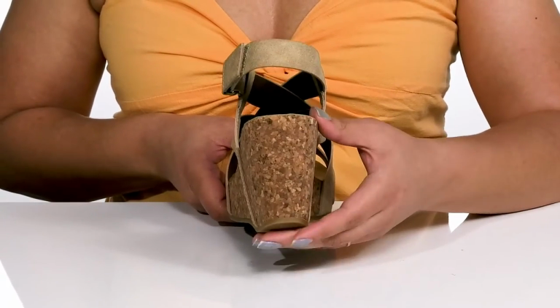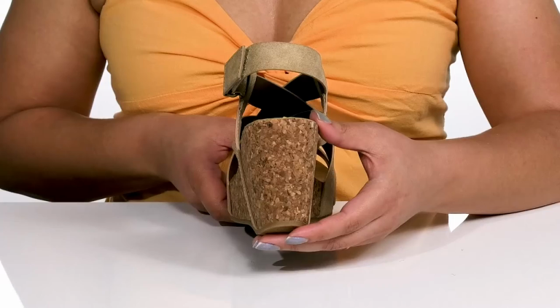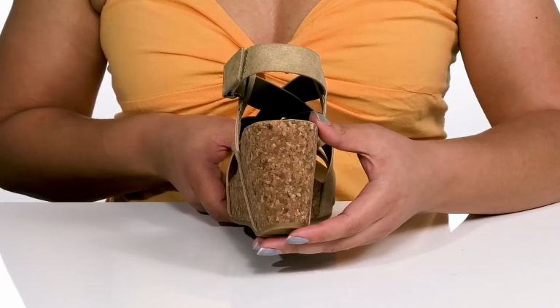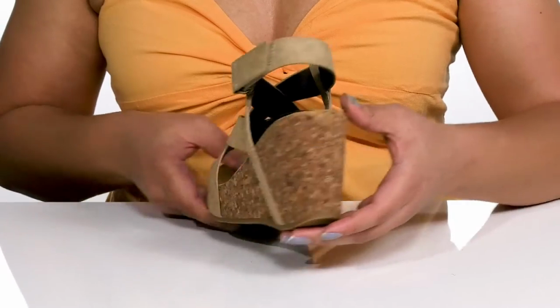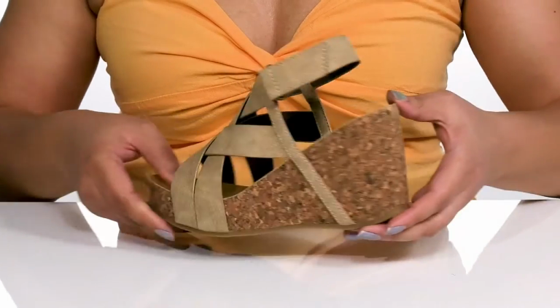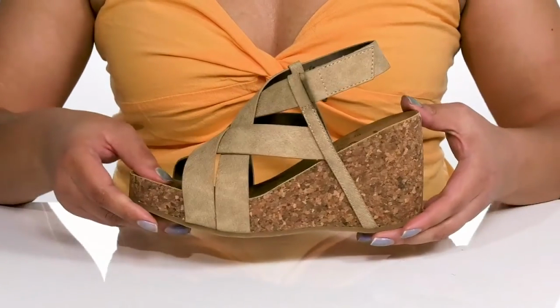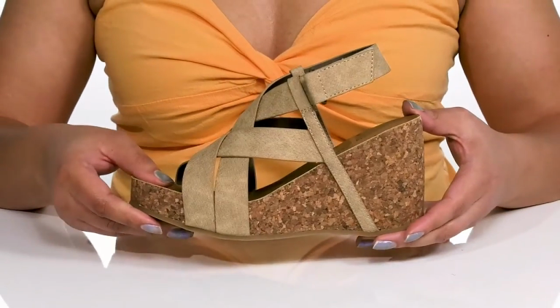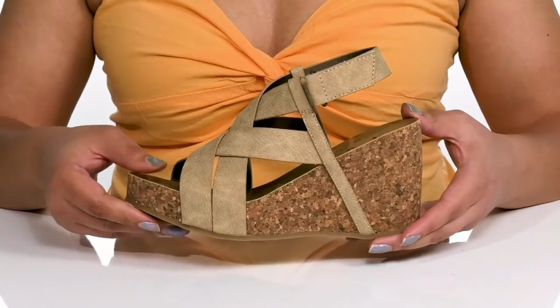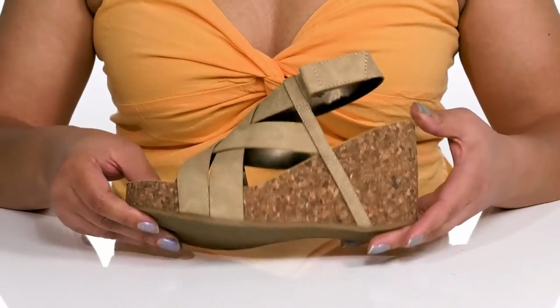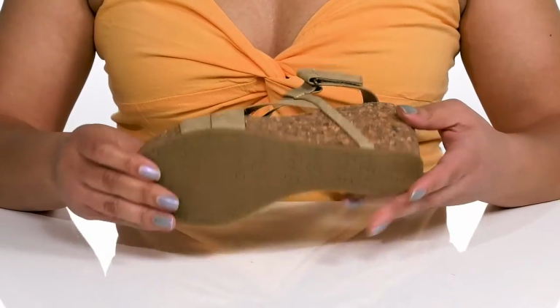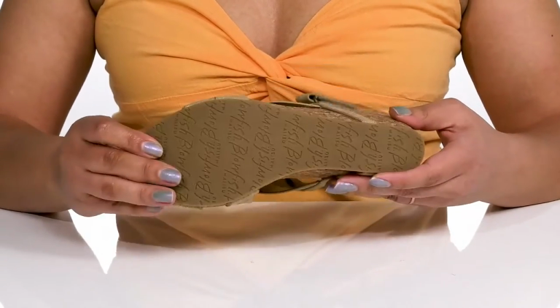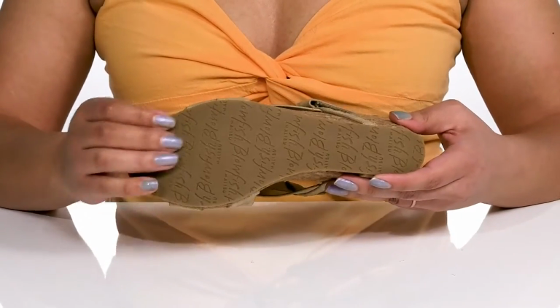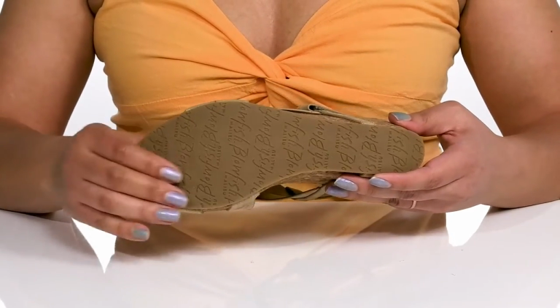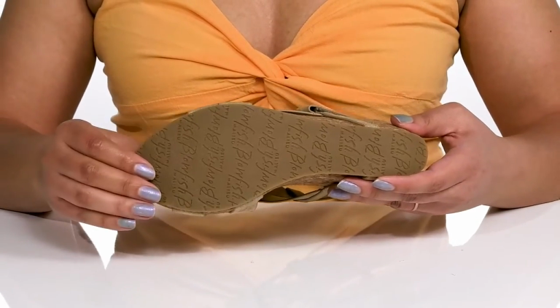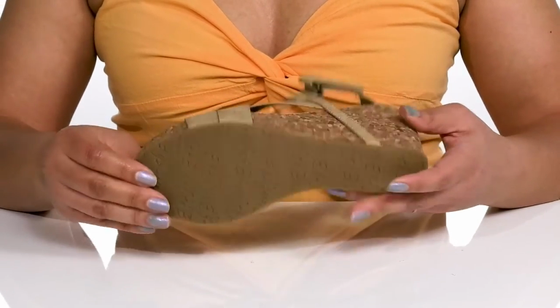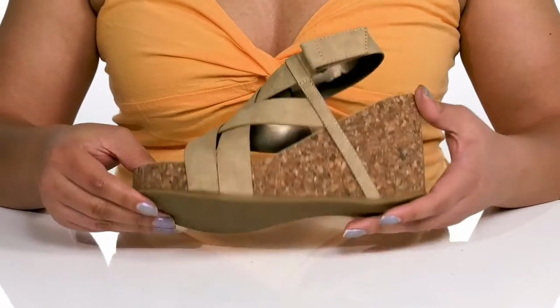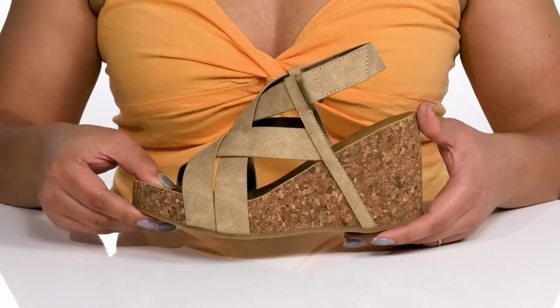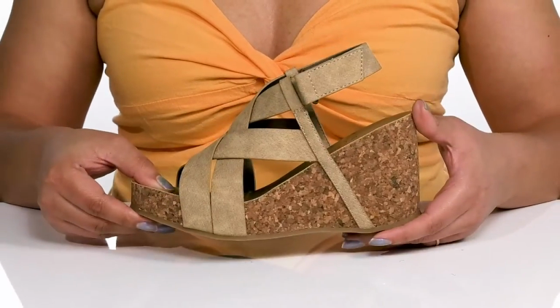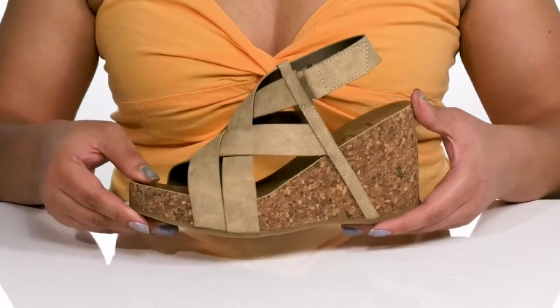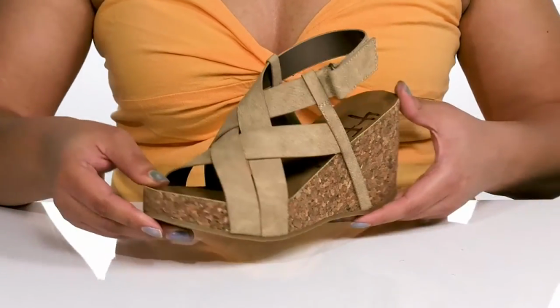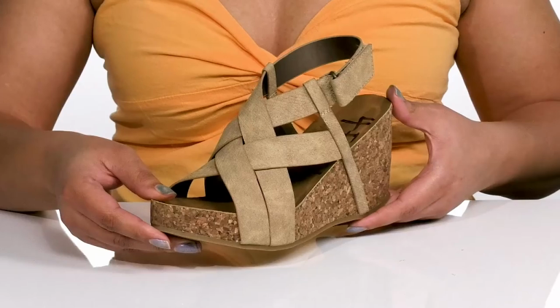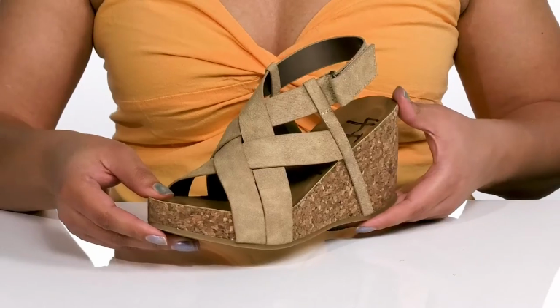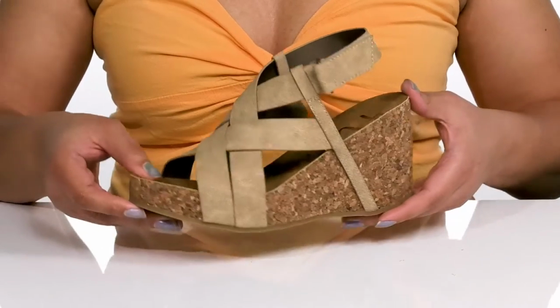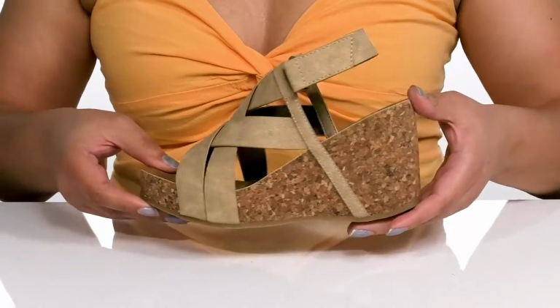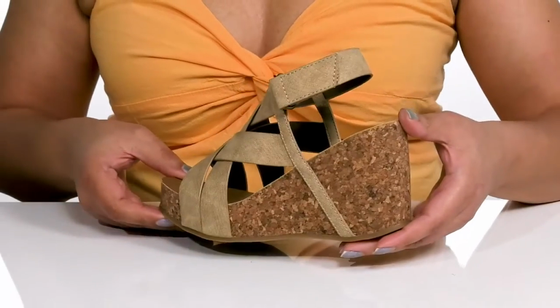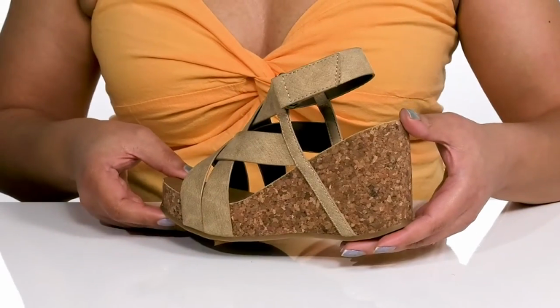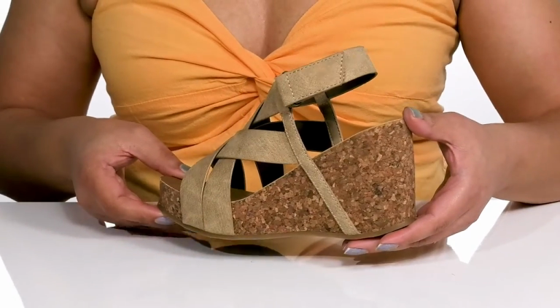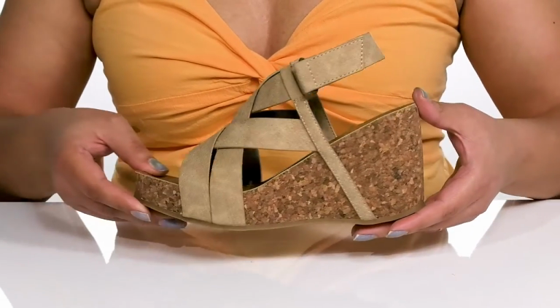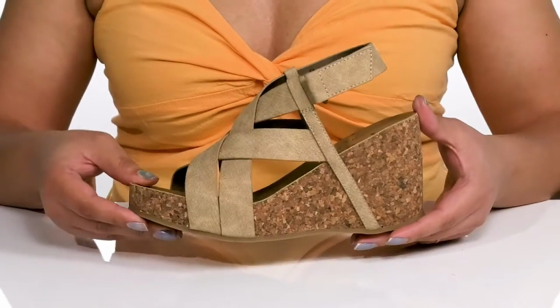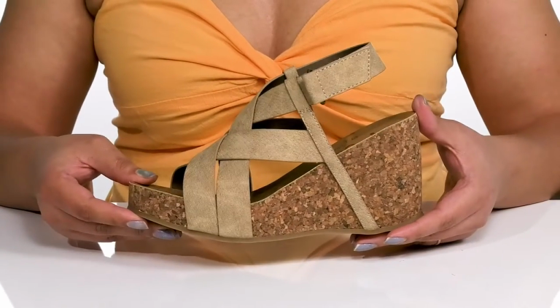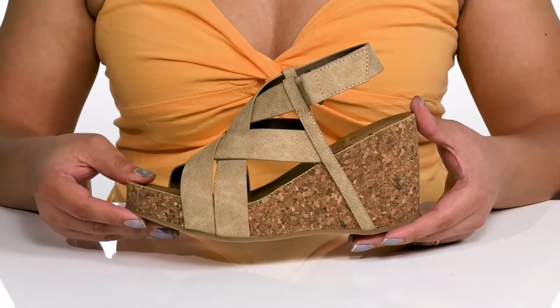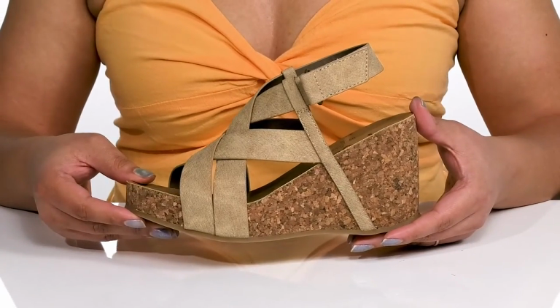You'll also get about a three-inch boost in height from the wedge heel, all on top of a grippy man-made outsole. I think these will look great with skinny jeans, or dress them up with a skirt.